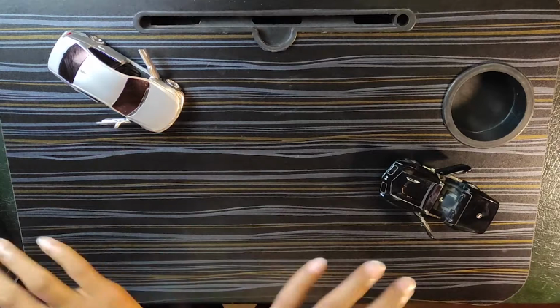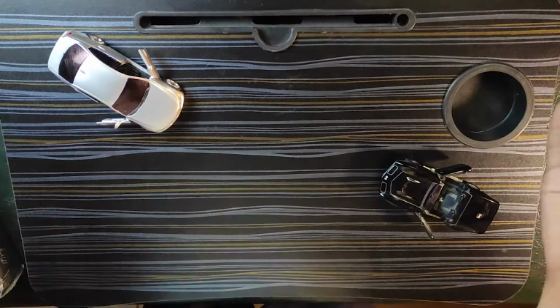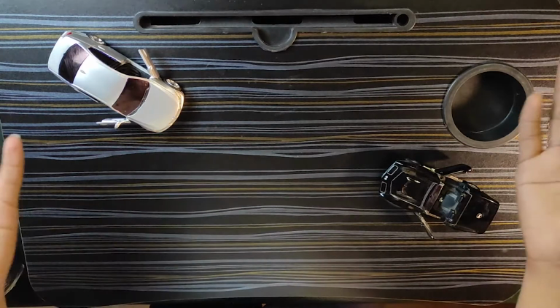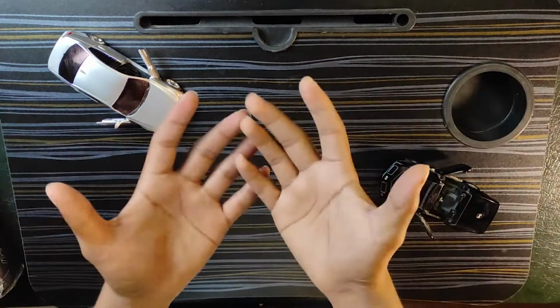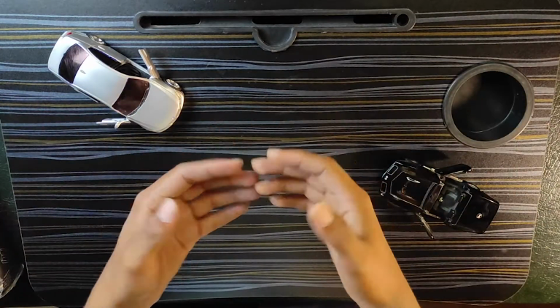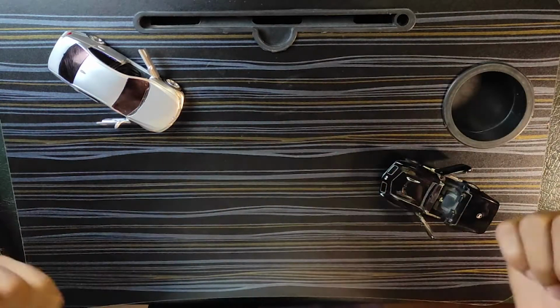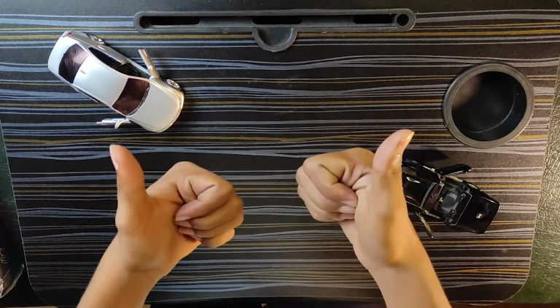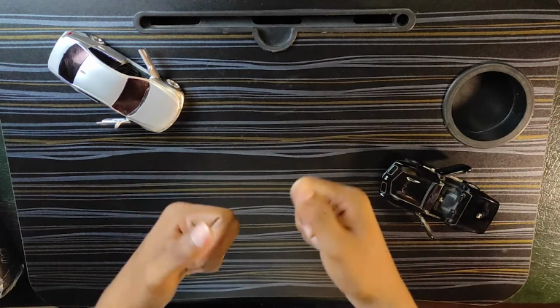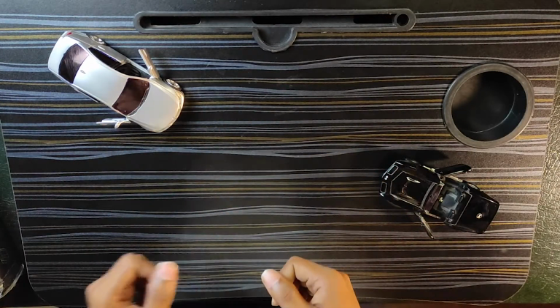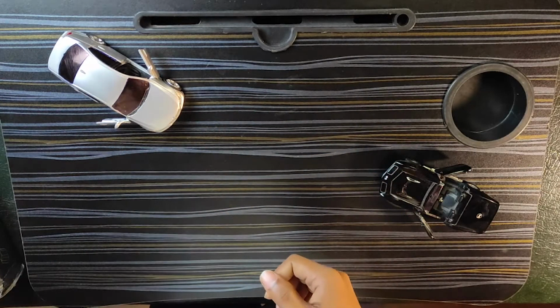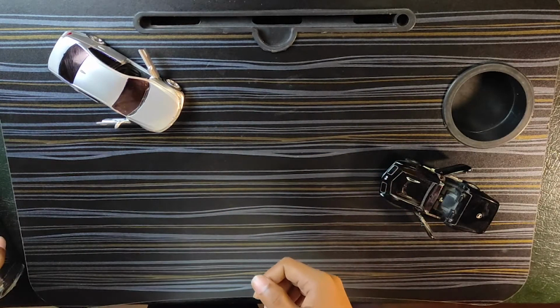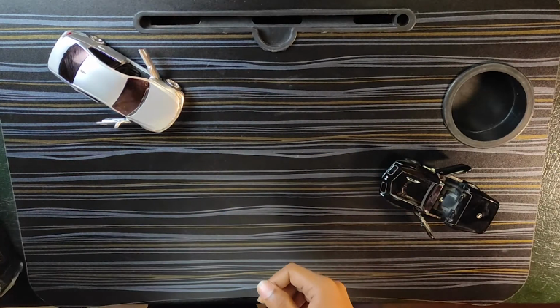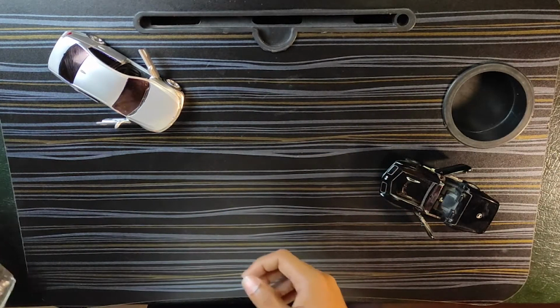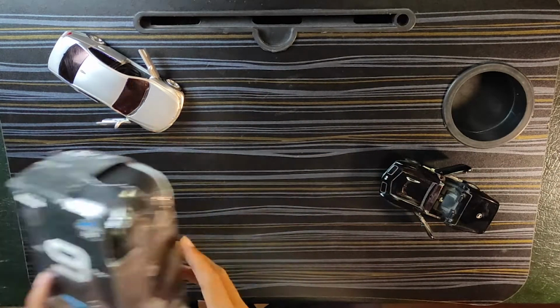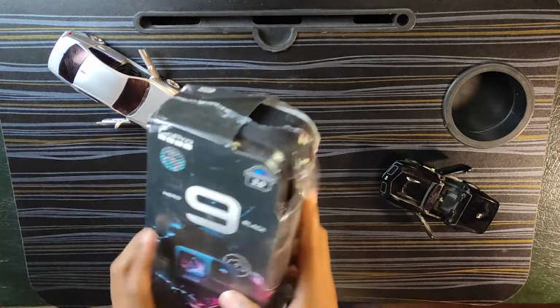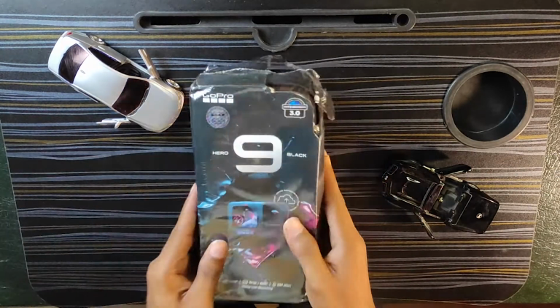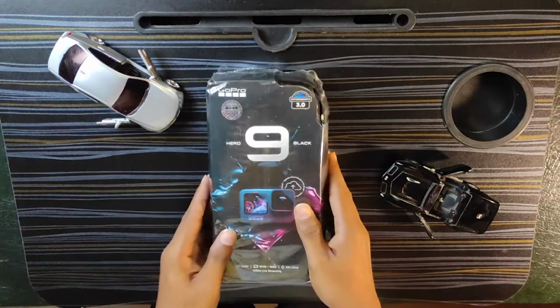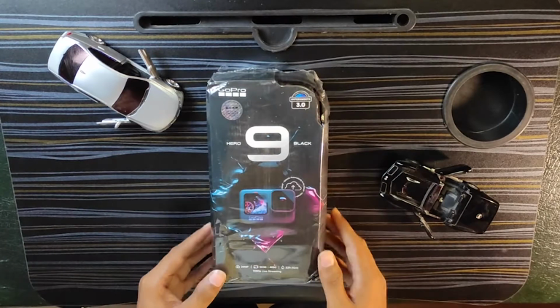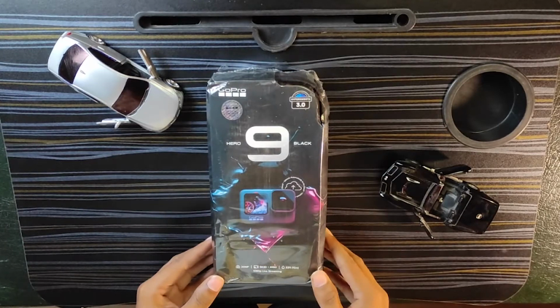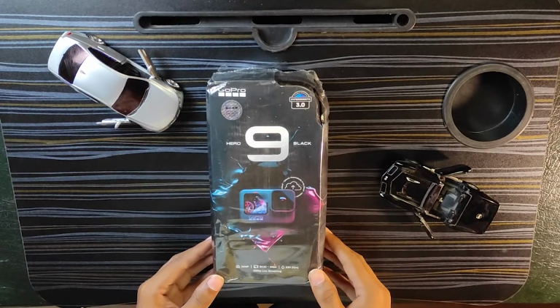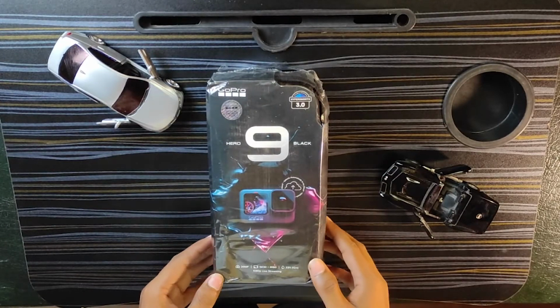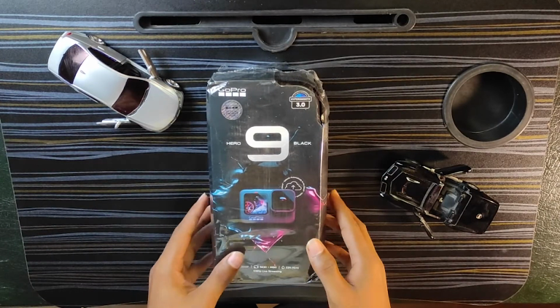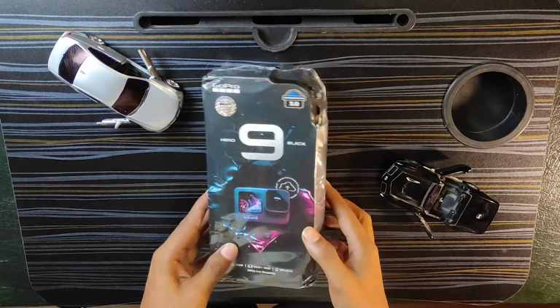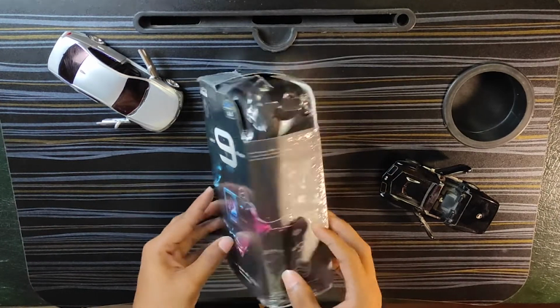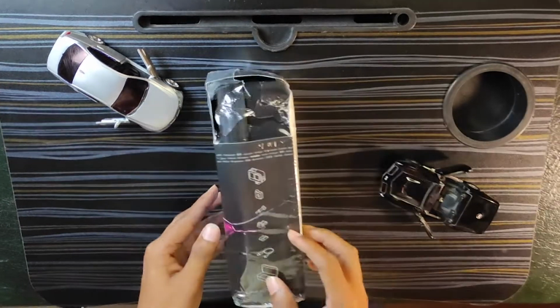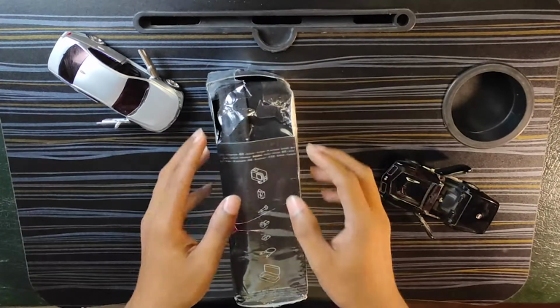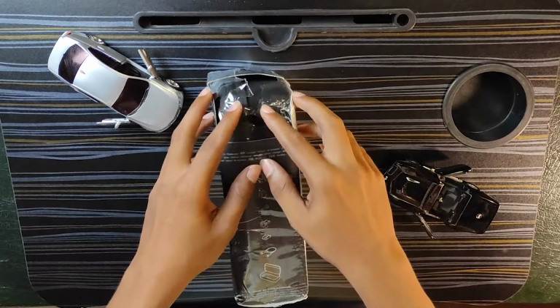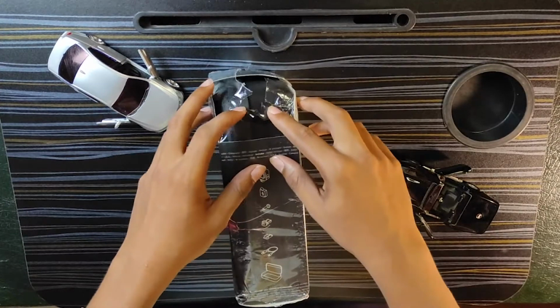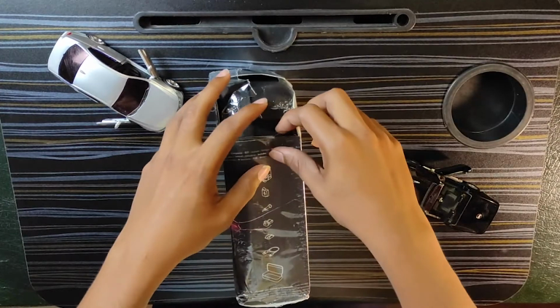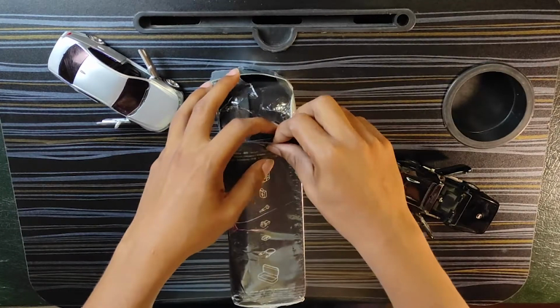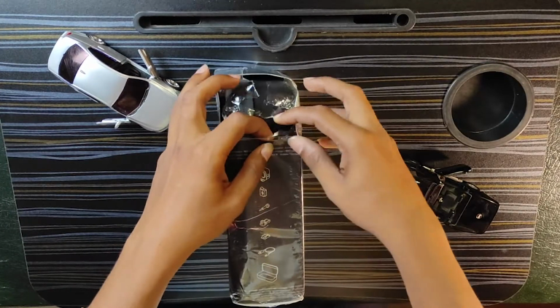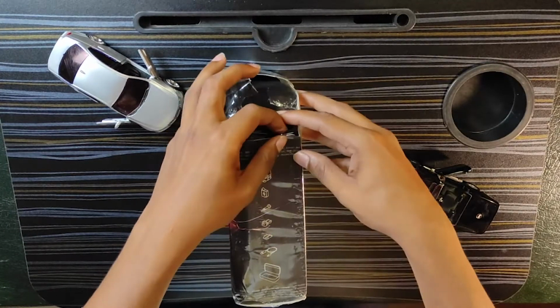What is up everyone and welcome back to Information Overdrive. In this video we will unbox a GoPro Hero 9. Let's unbox the GoPro.